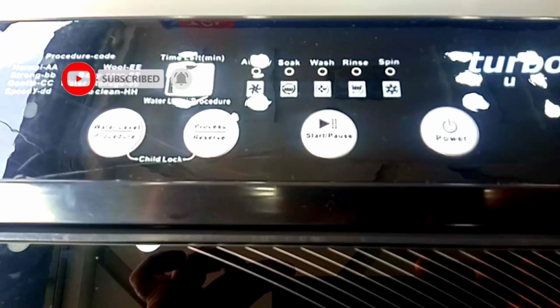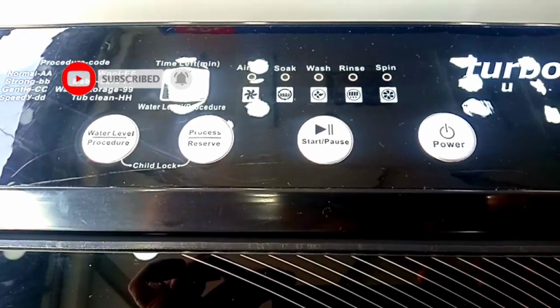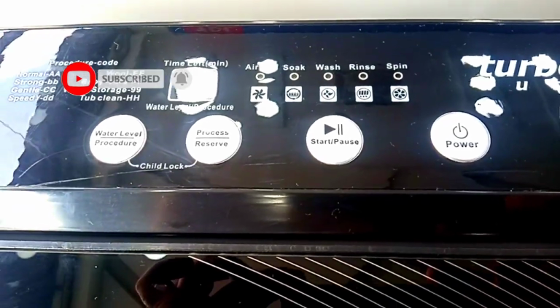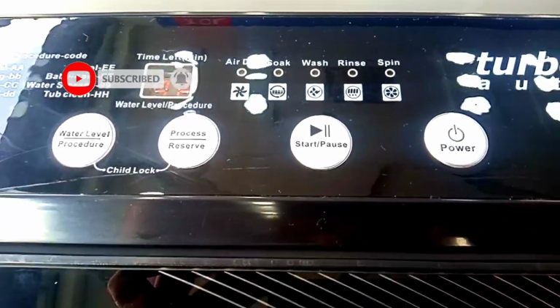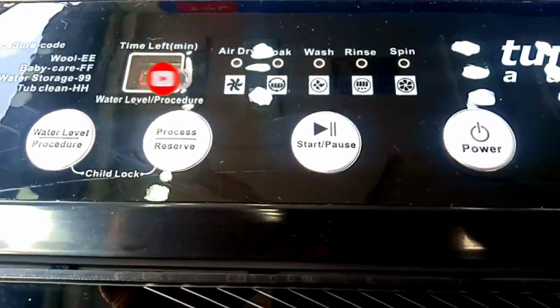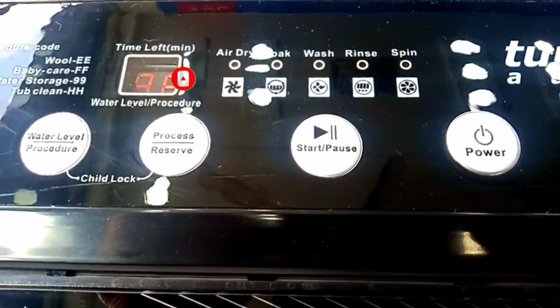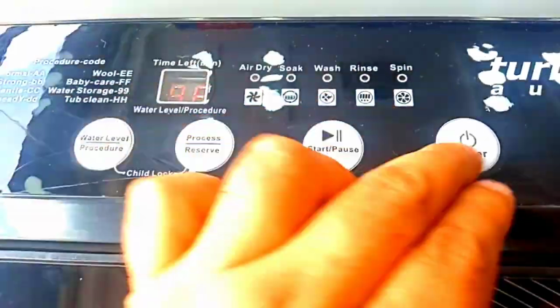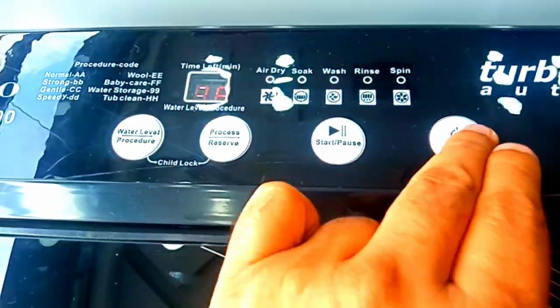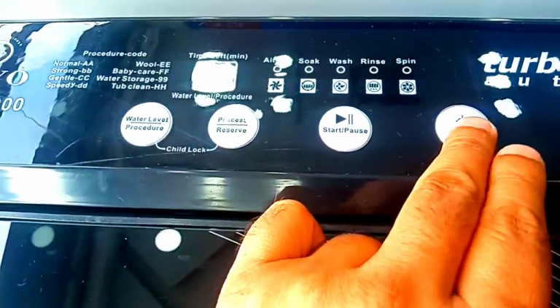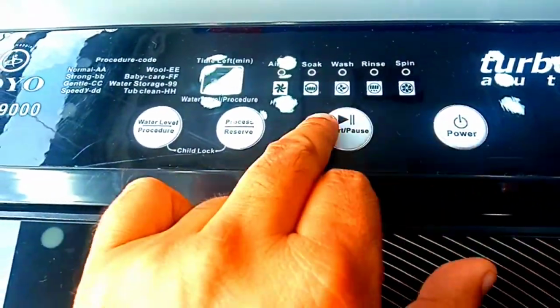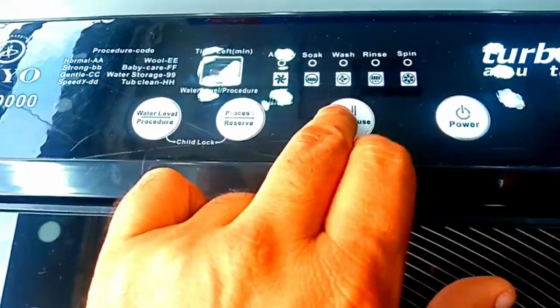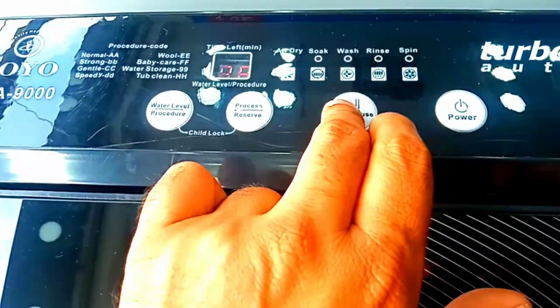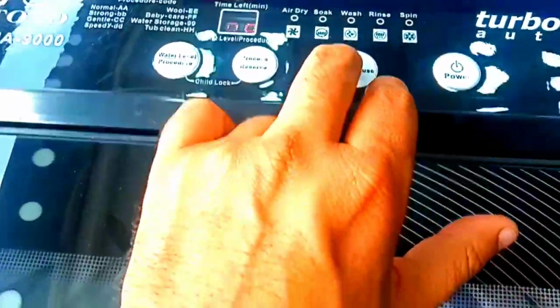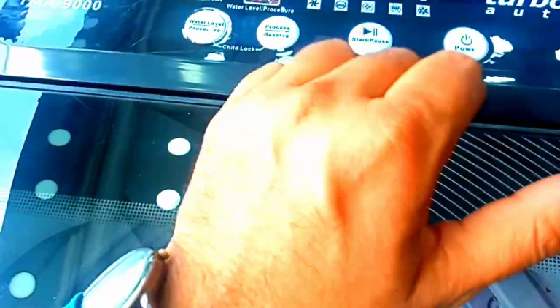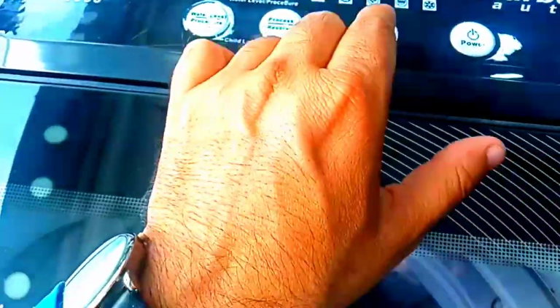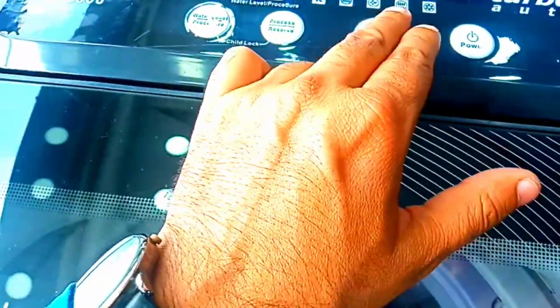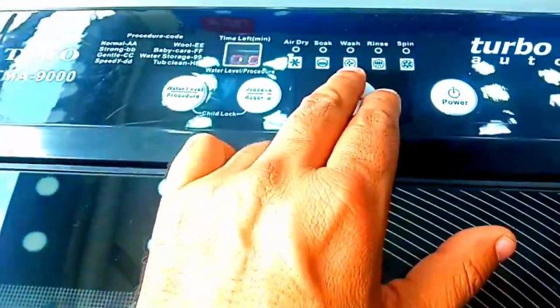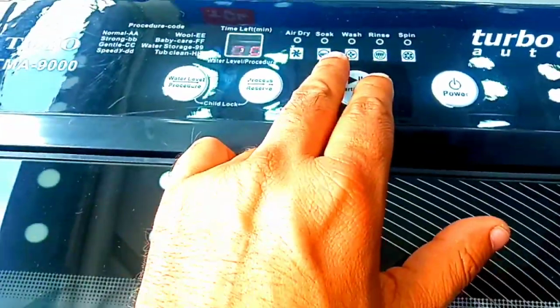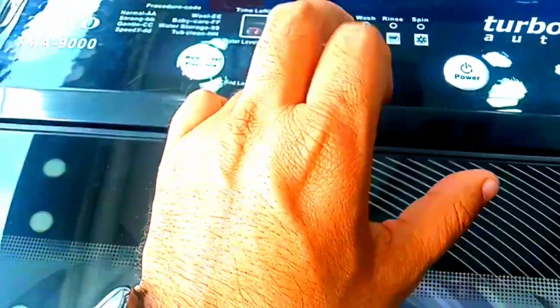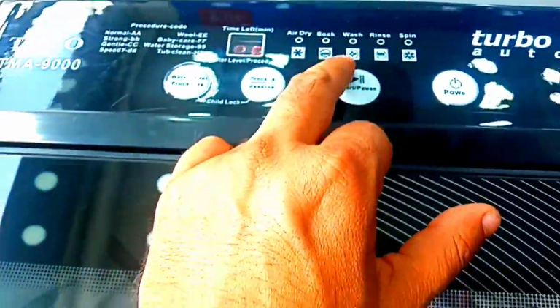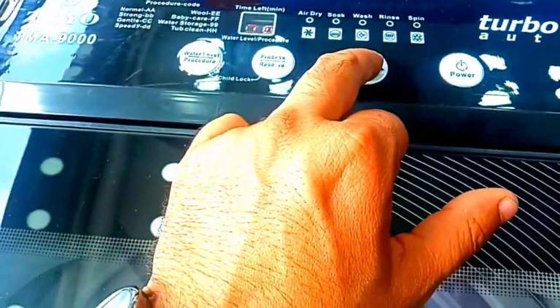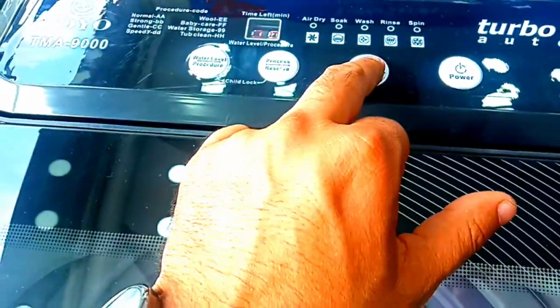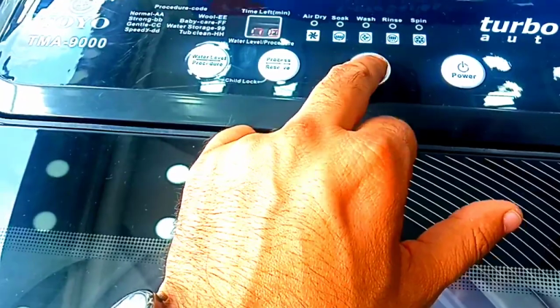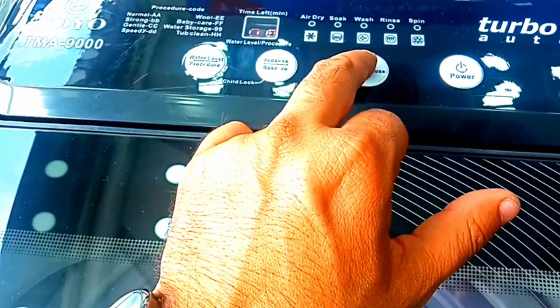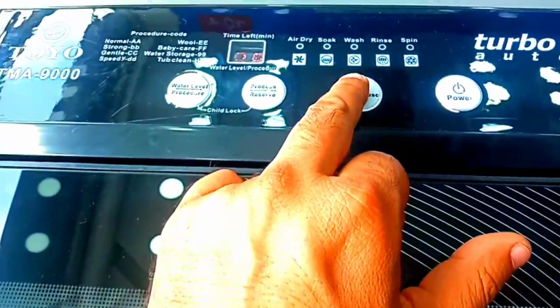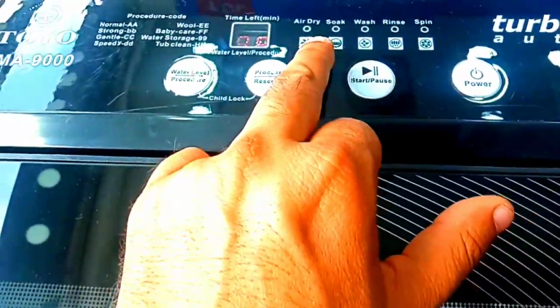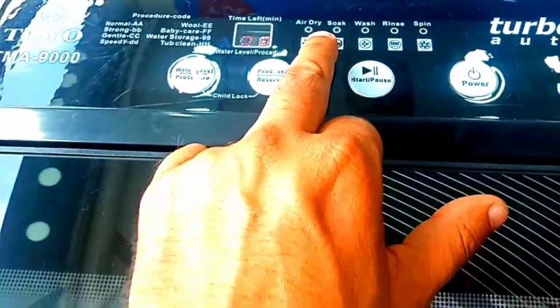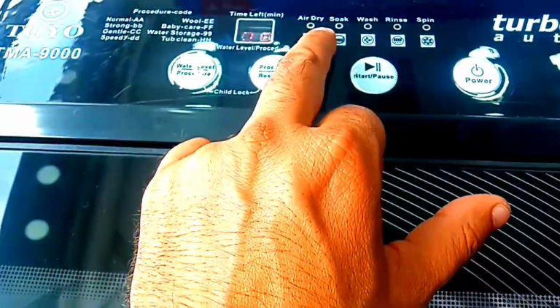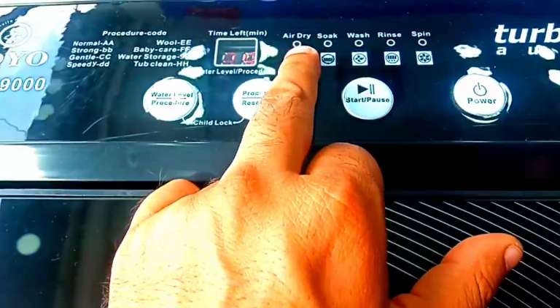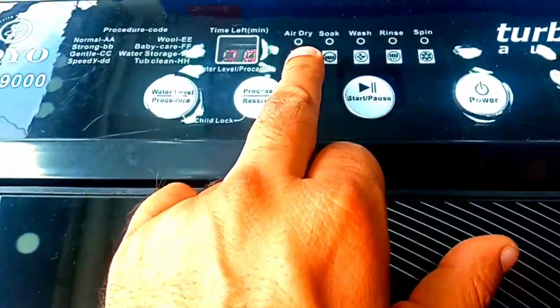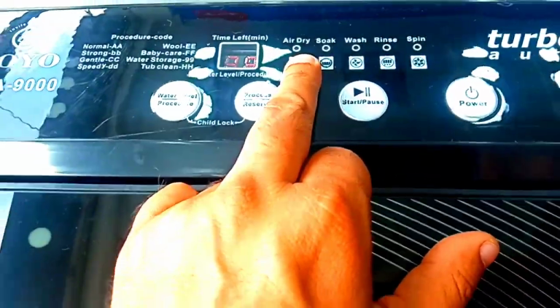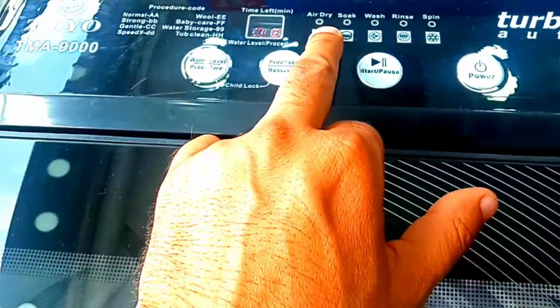Before we talk about the panel — you get a button for on/off. There is a single on/off button and it has a play option. If you want to use the play option, you can select any program. If you want to start, press the start button. There is also a water level option.